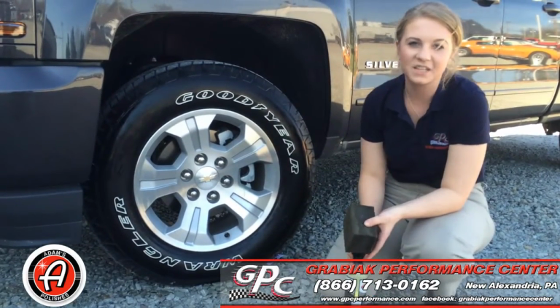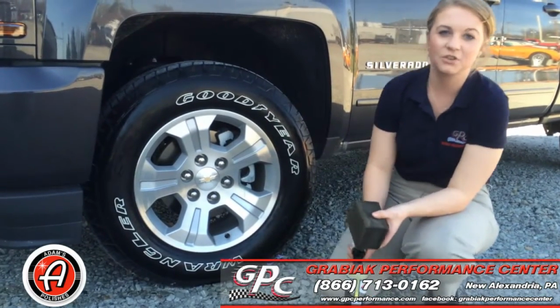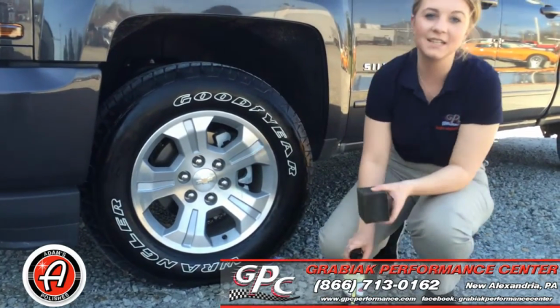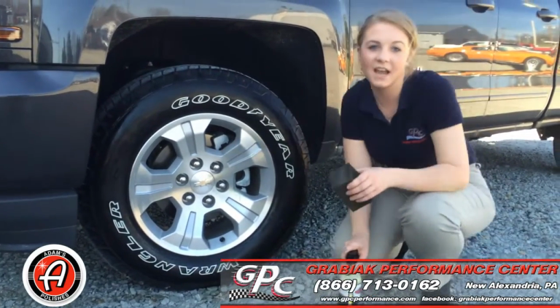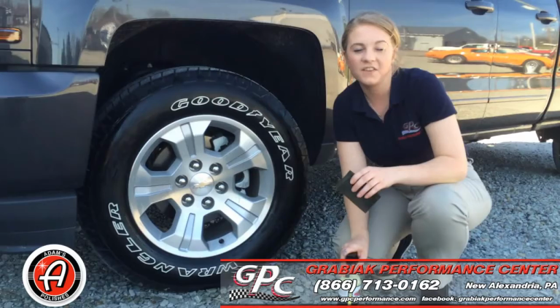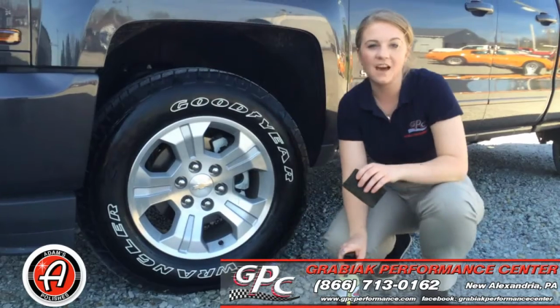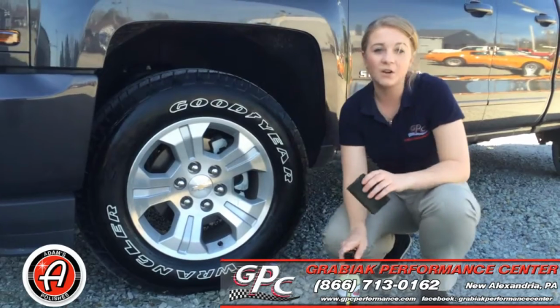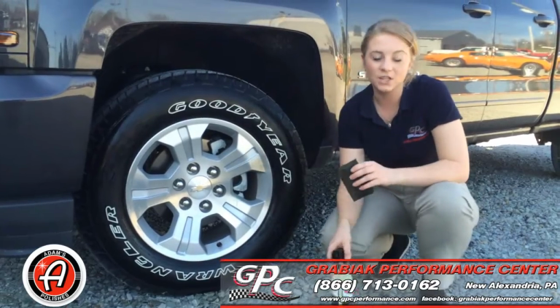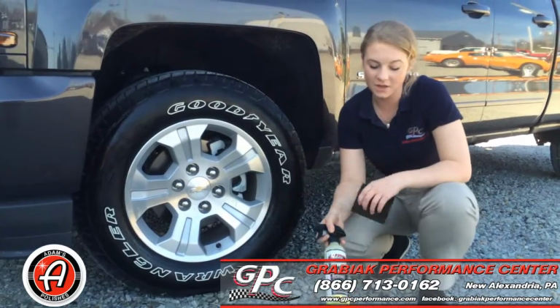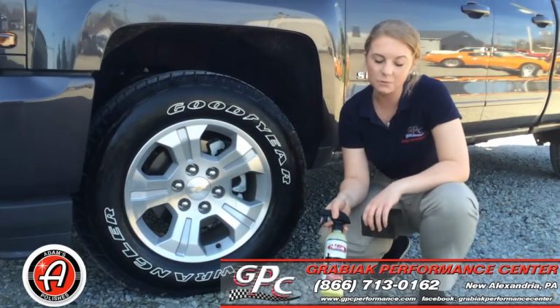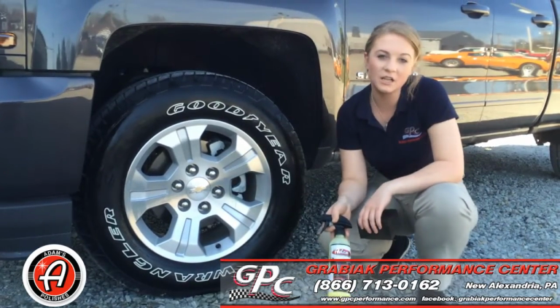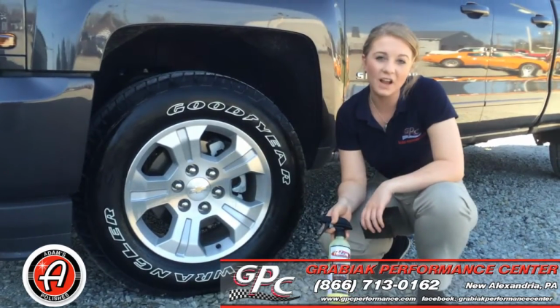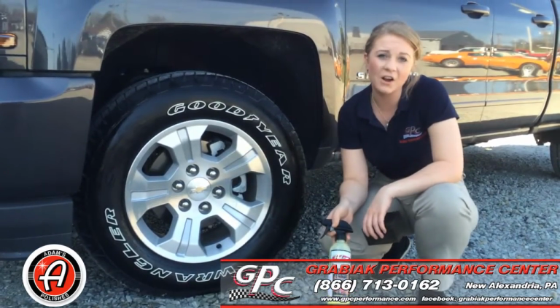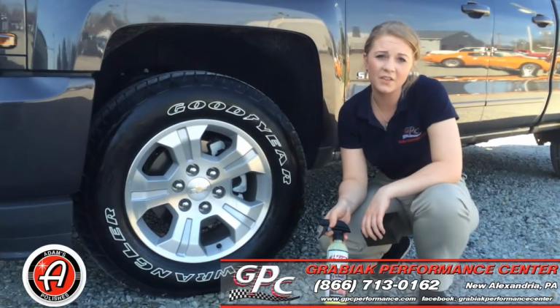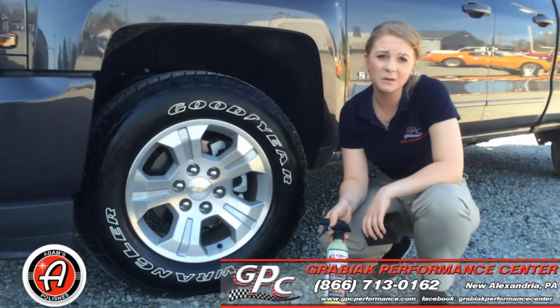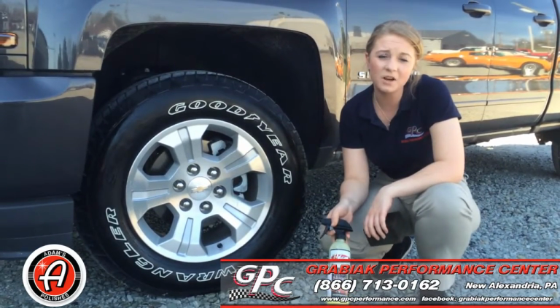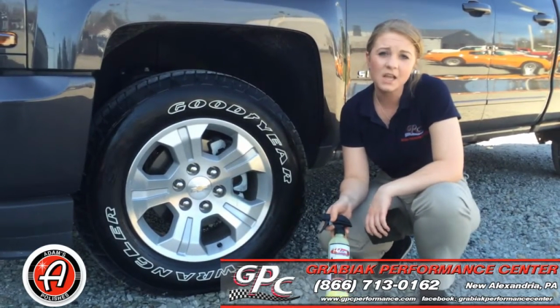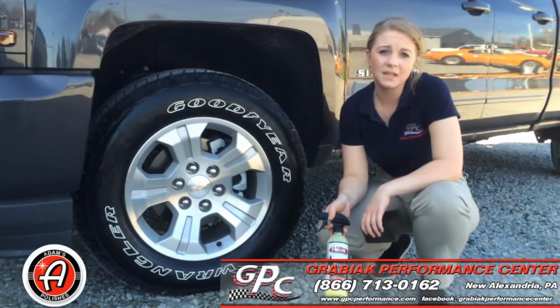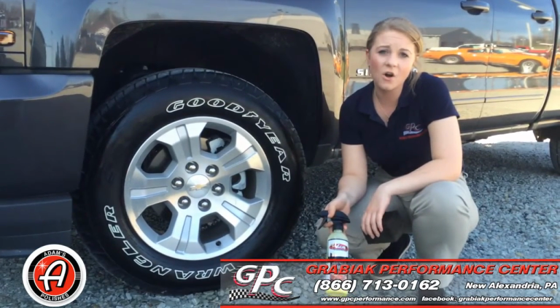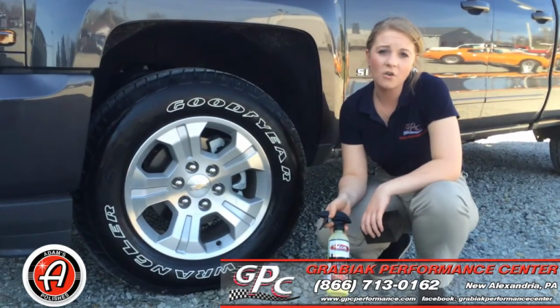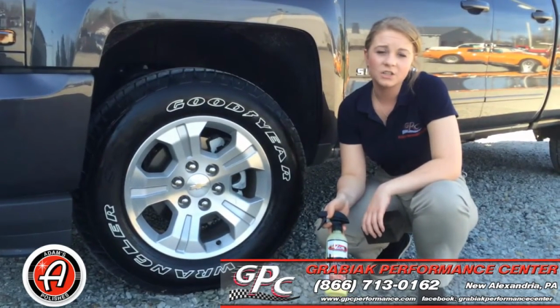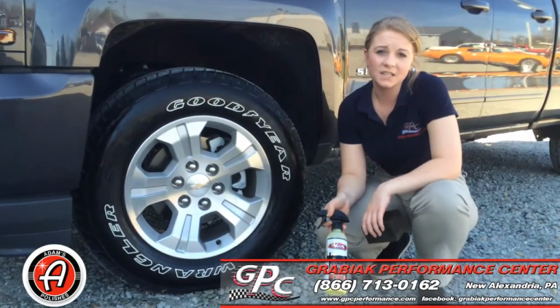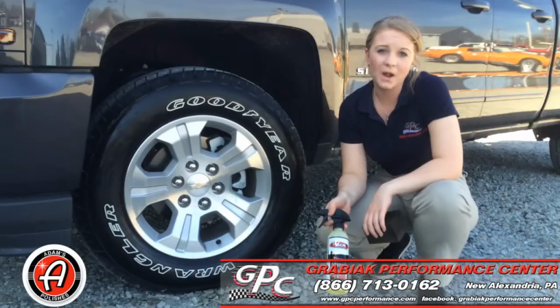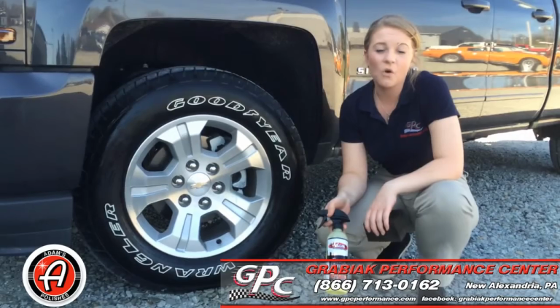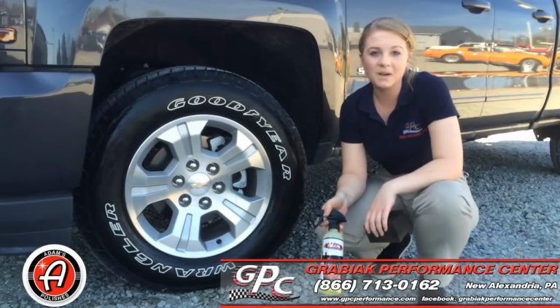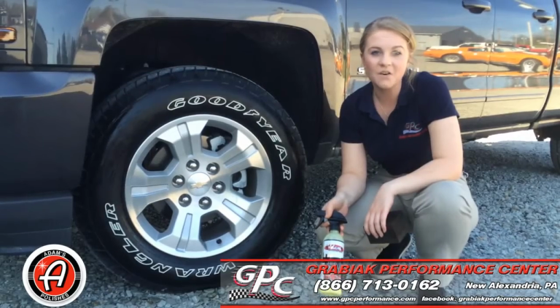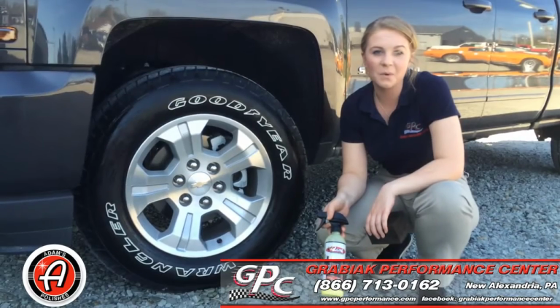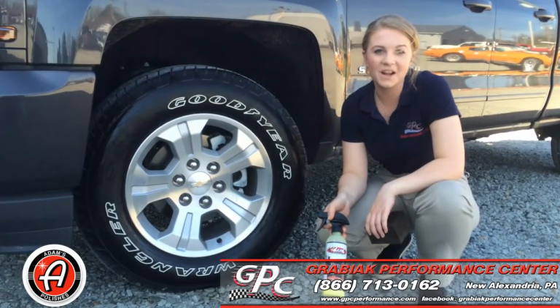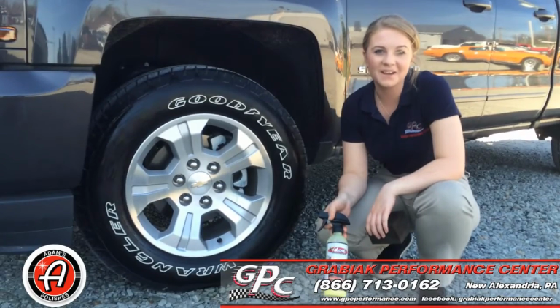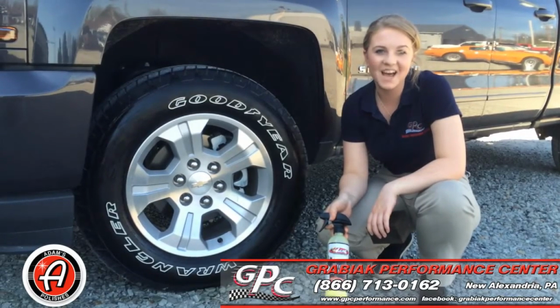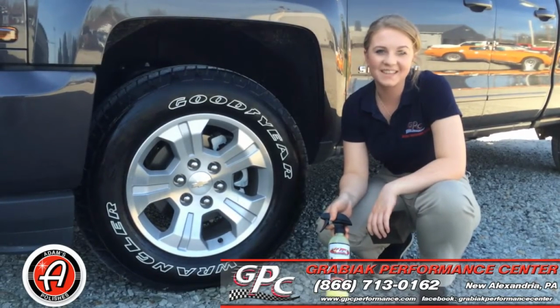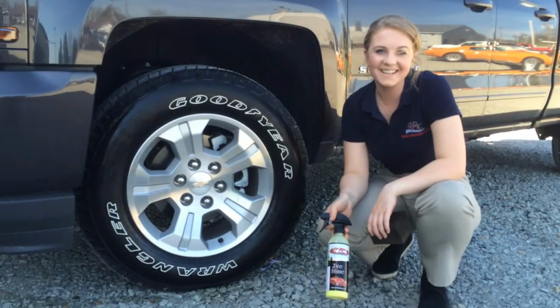Thanks for tuning in today. If you guys have any questions on this product or any of our other Adam's products, please call Jason, Ray, or myself, and we'll be able to help you guys out. Thanks!